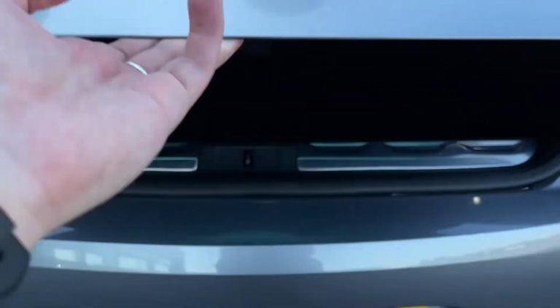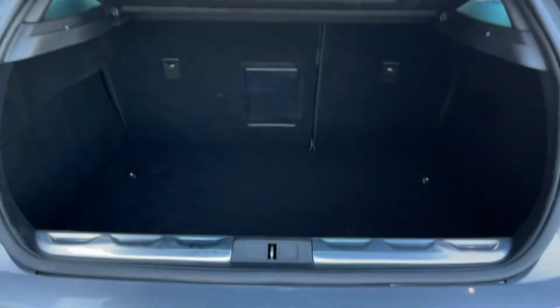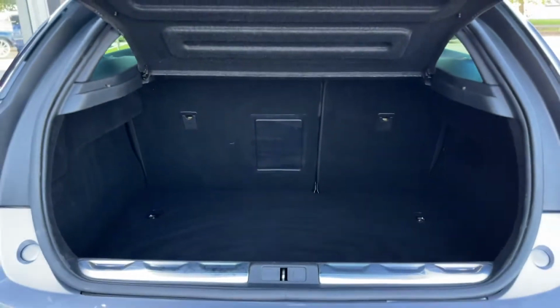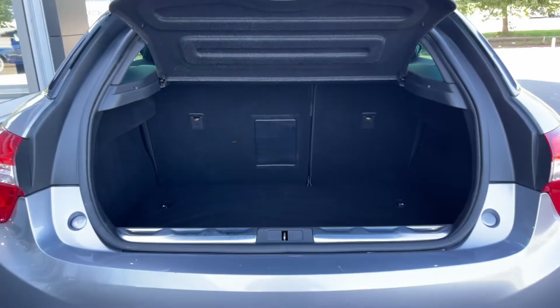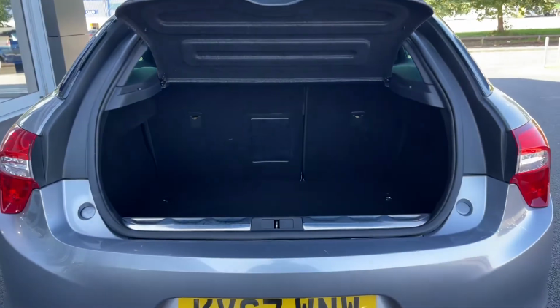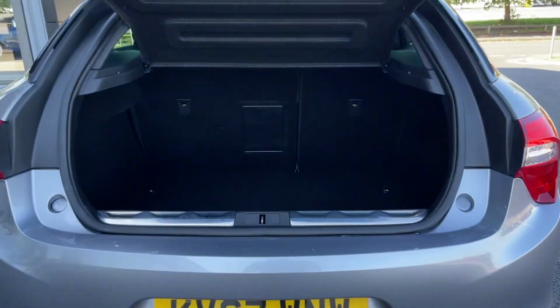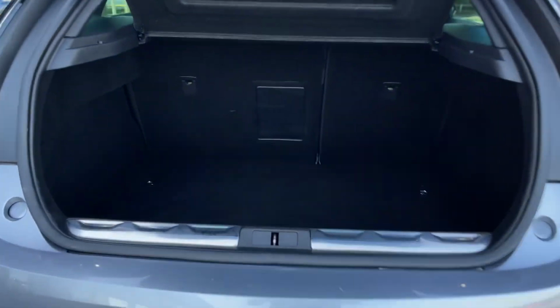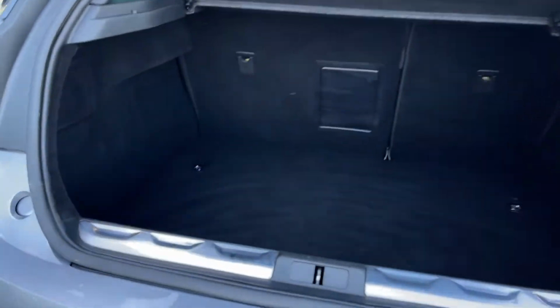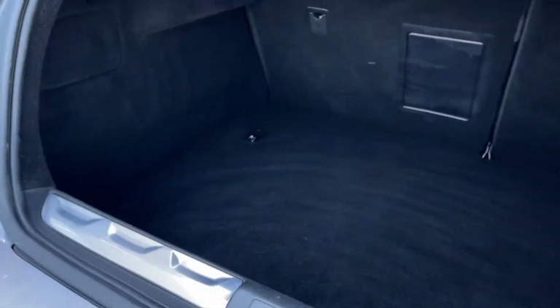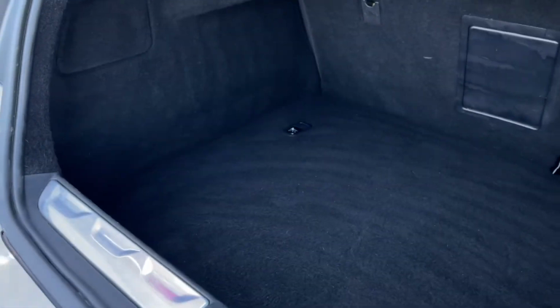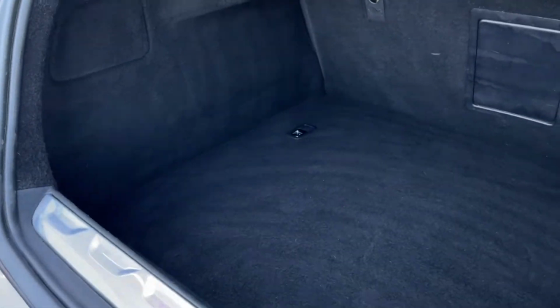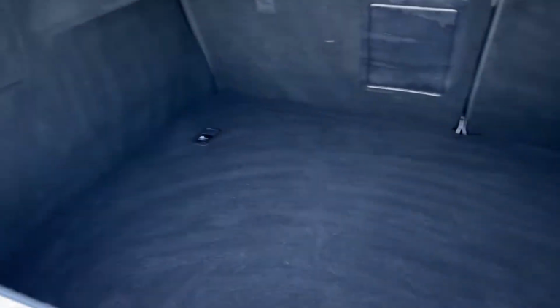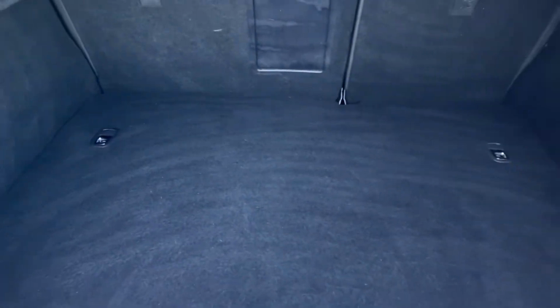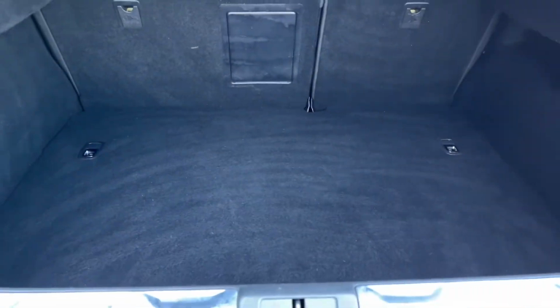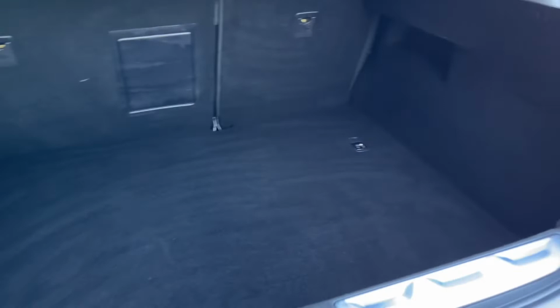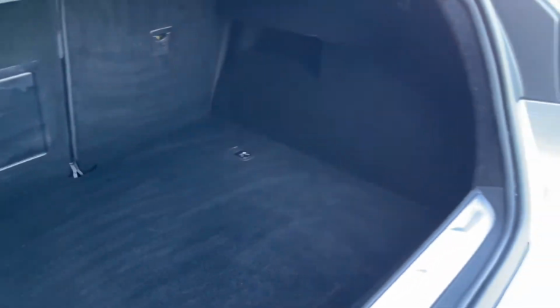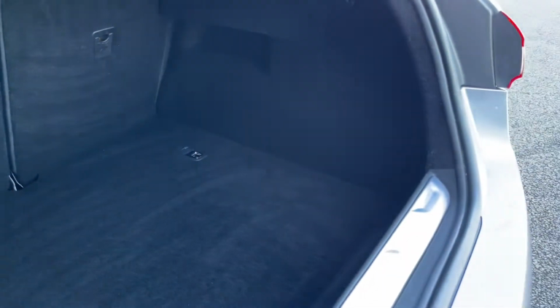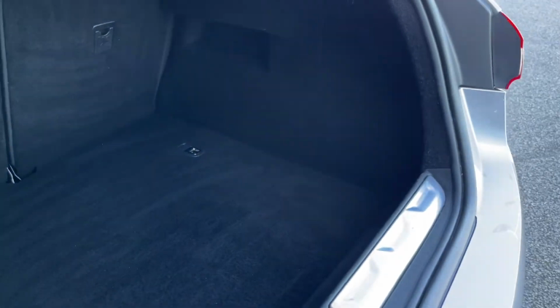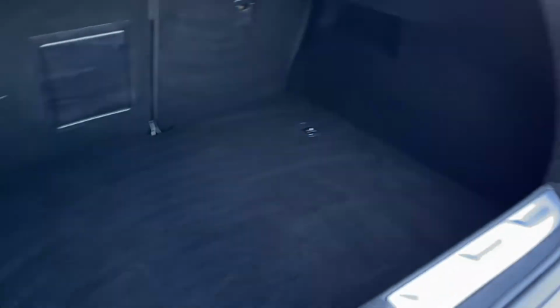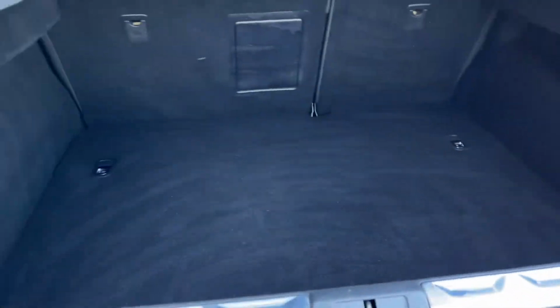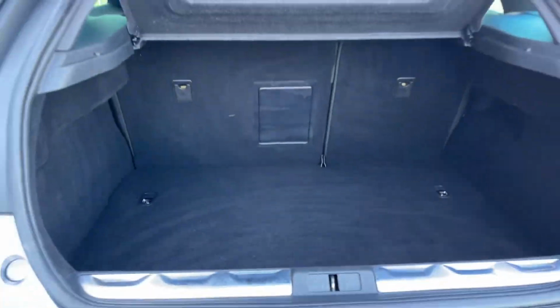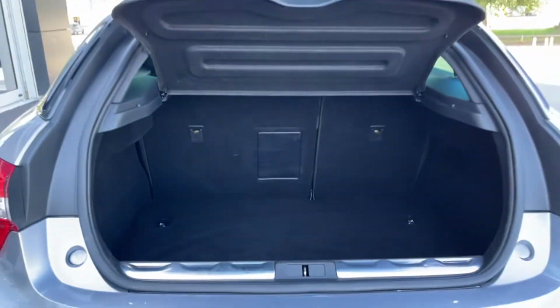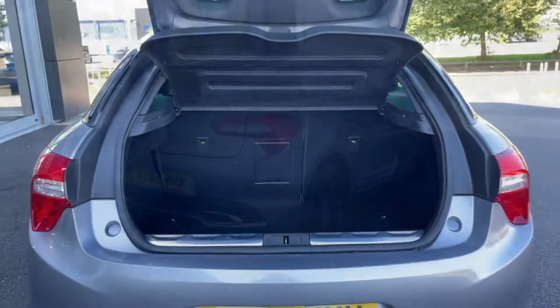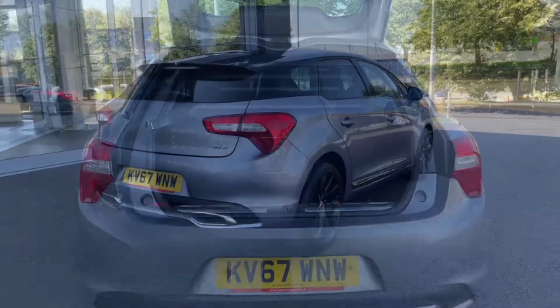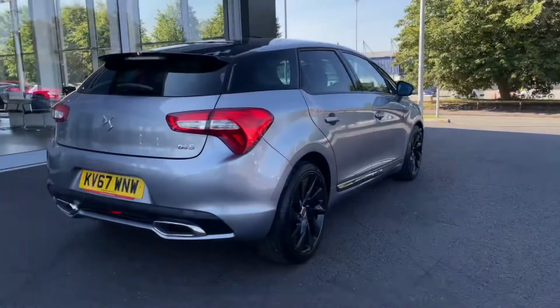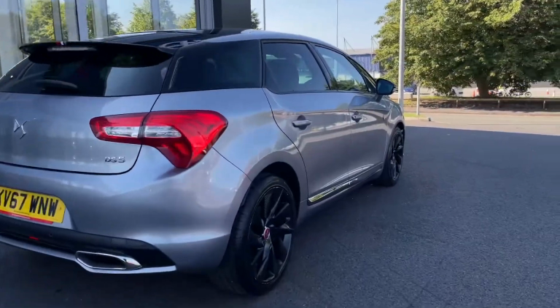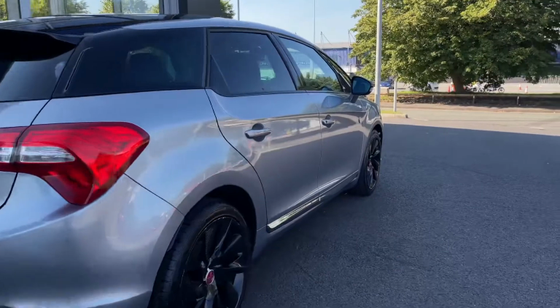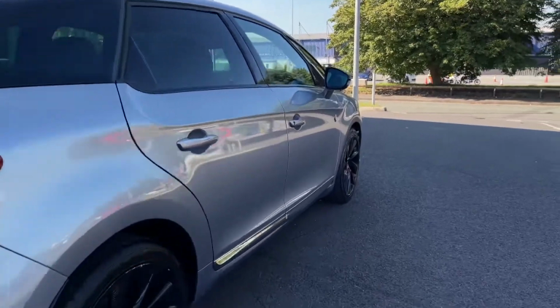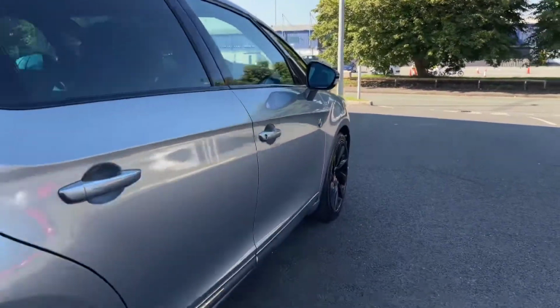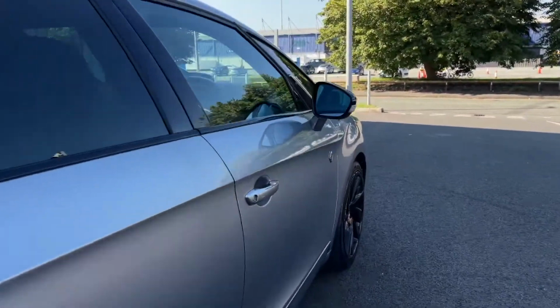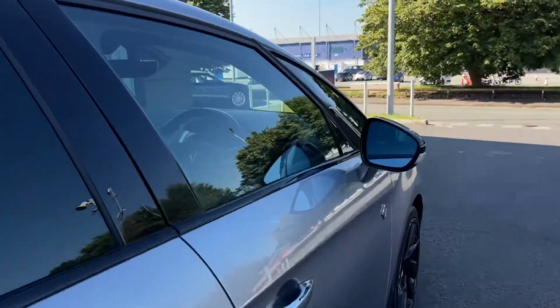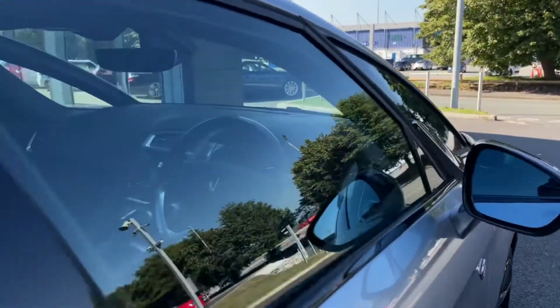Moving around to the back now, there is a button just below to pop the boot open, which you can access nice and easily. Inside reveals plenty of space — it's a nice deep boot that goes quite far back, and you also have the option to fold down those back seats for even more room.